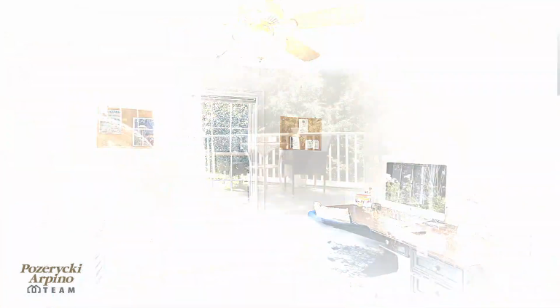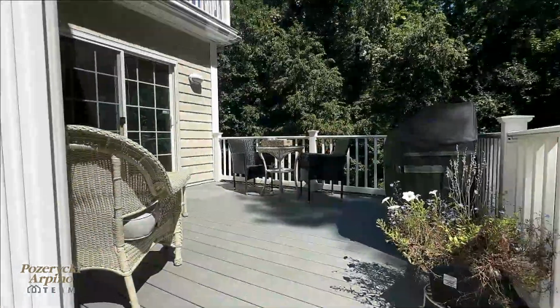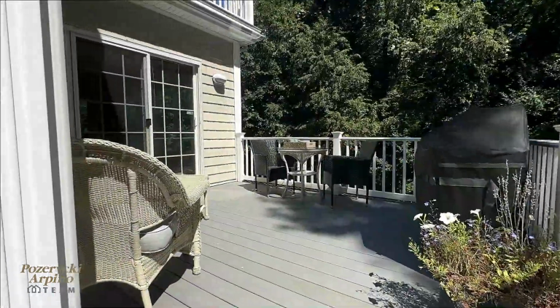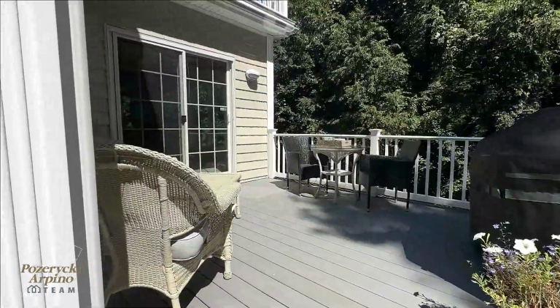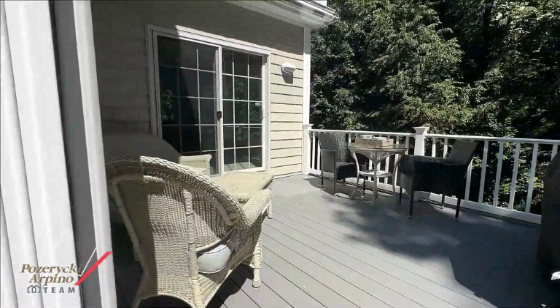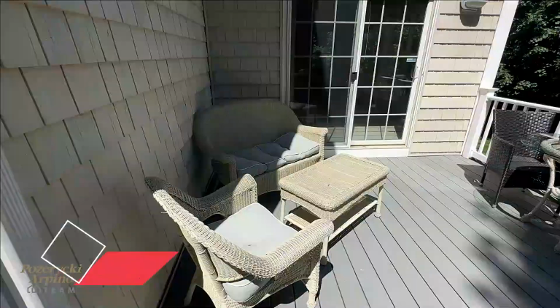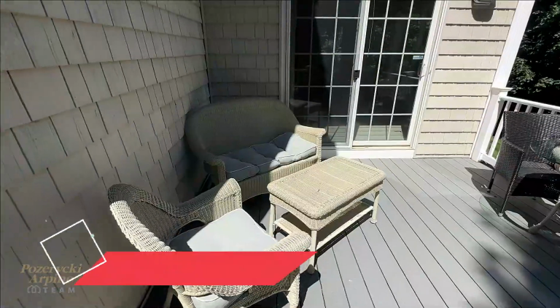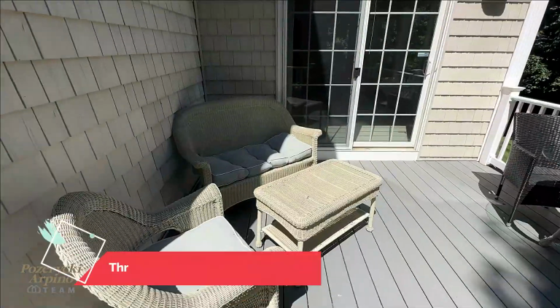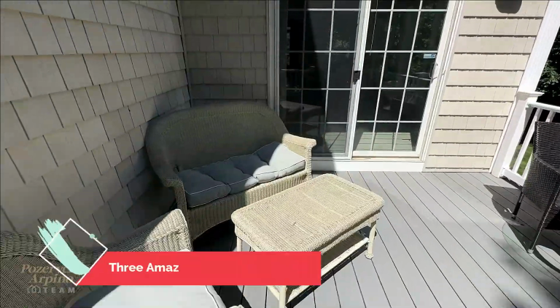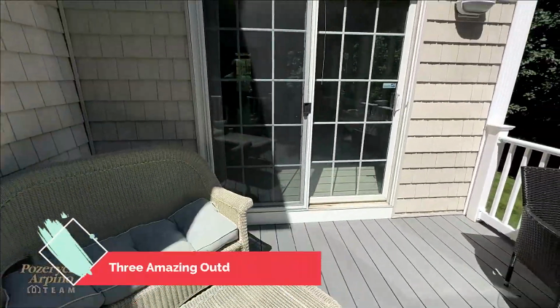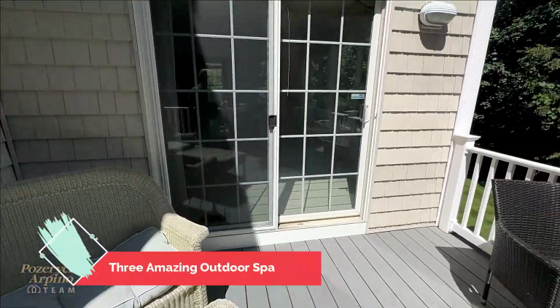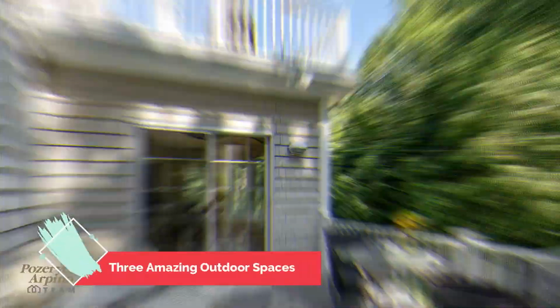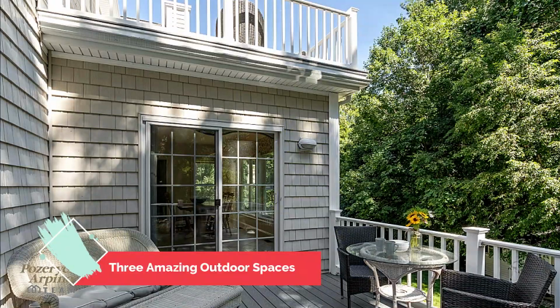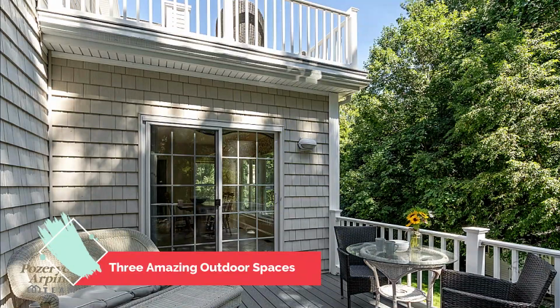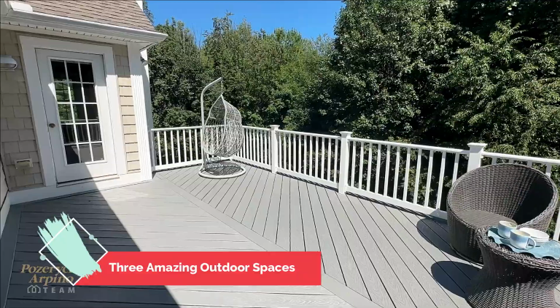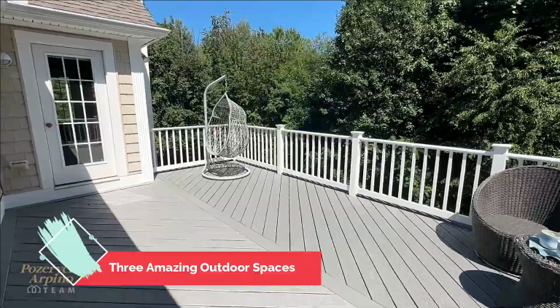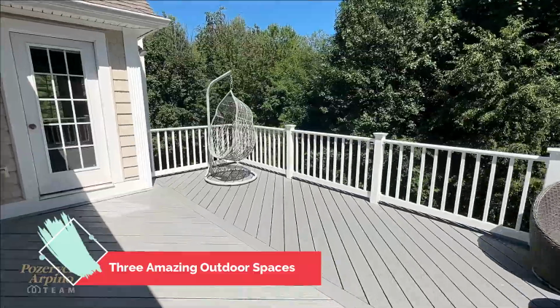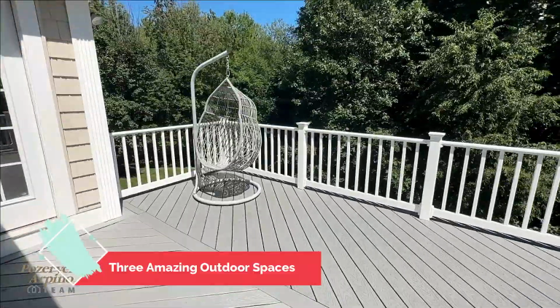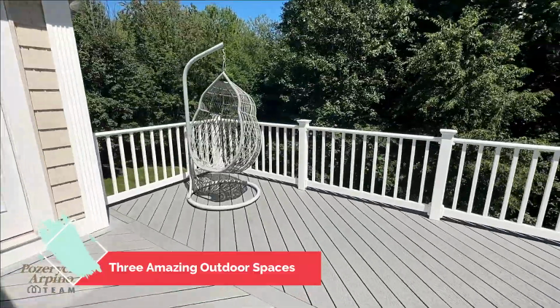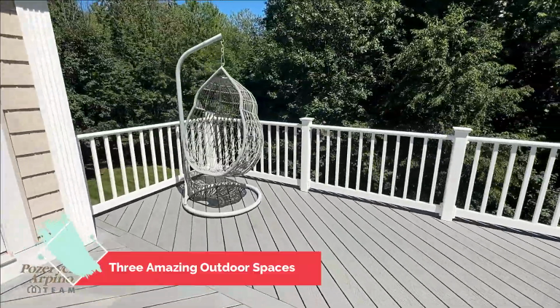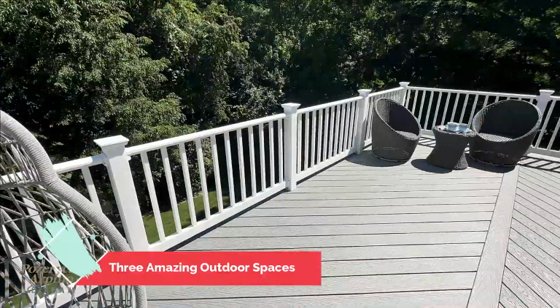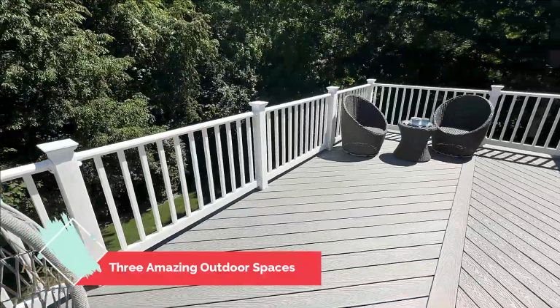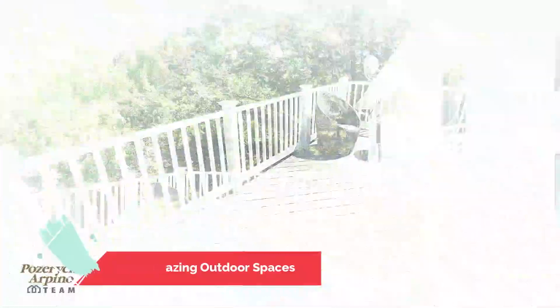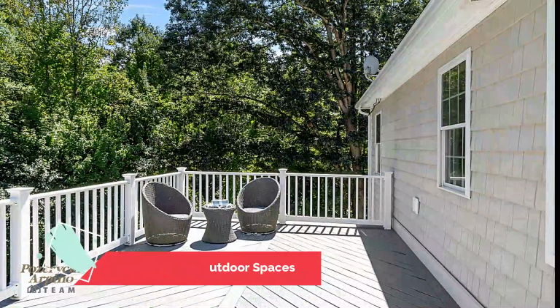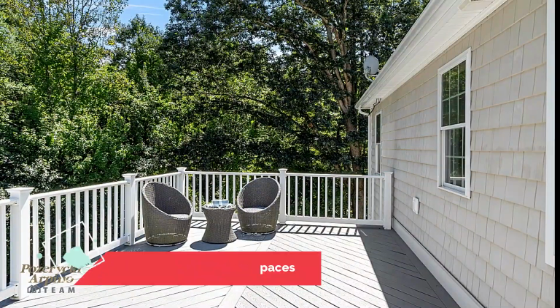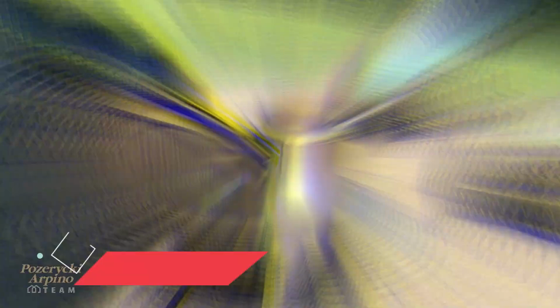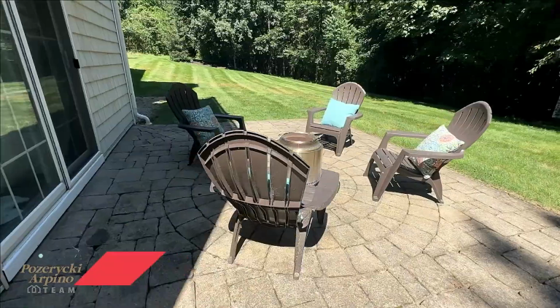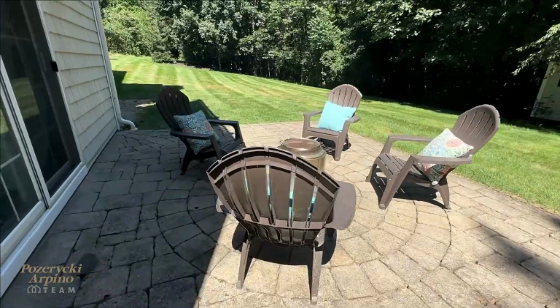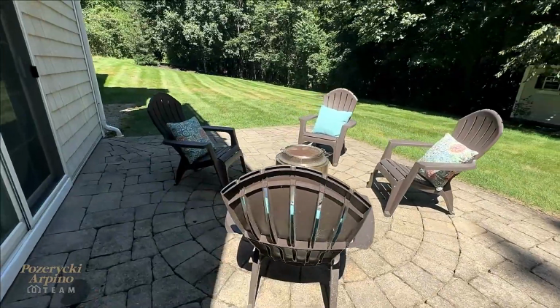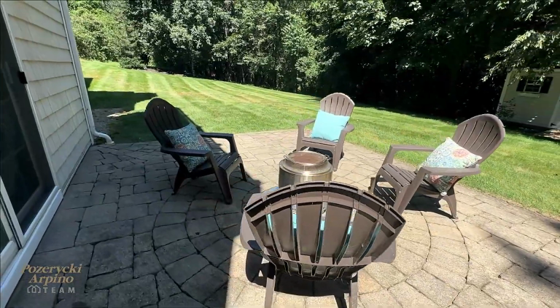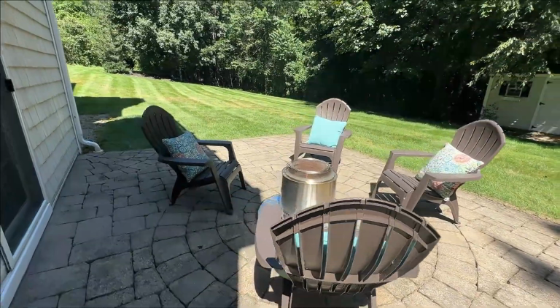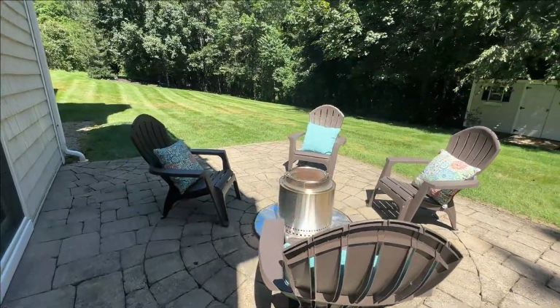Enjoy relaxing on your many outdoor spaces: the back deck off the kitchen, large balcony off the main bedroom, and end your day around the fire pit. Welcome home.